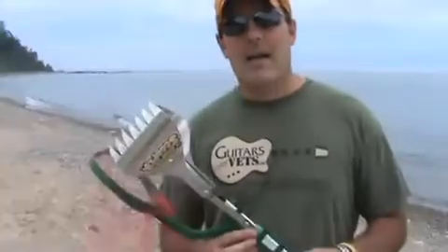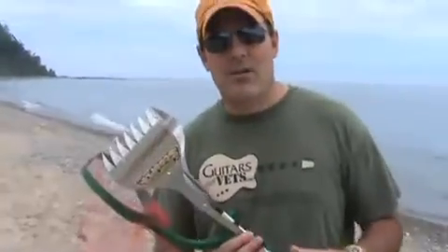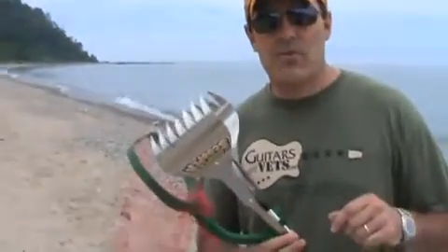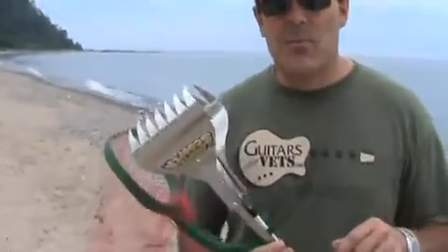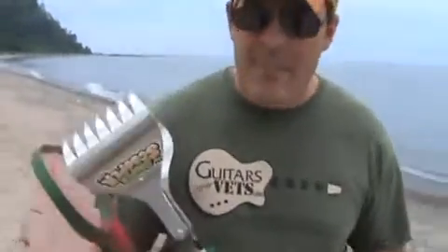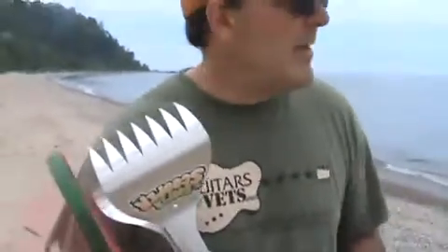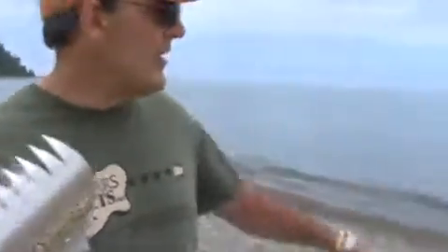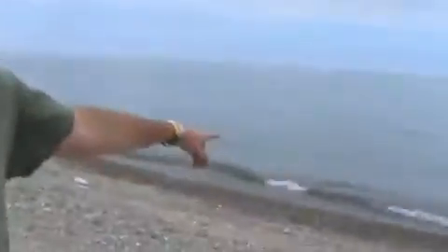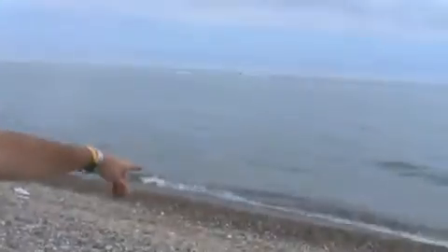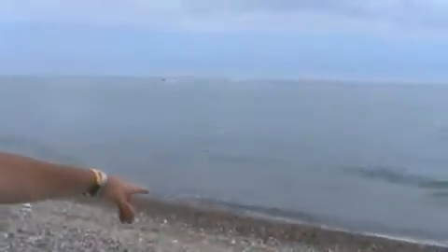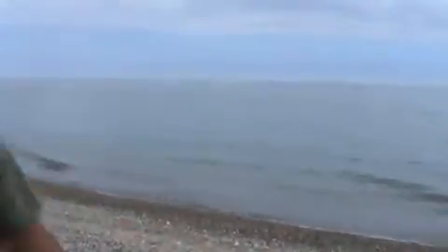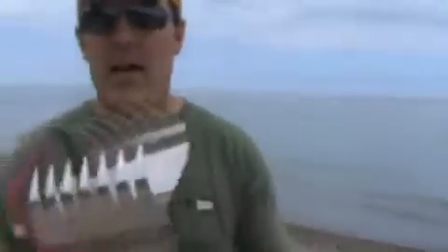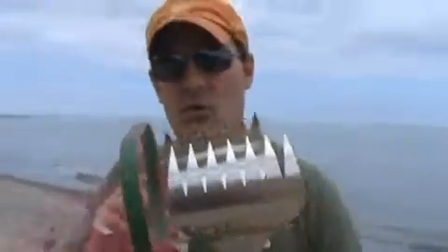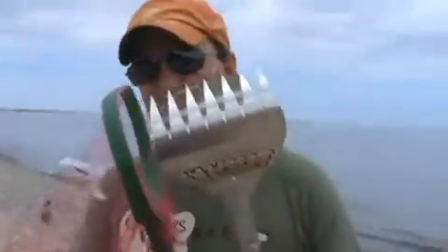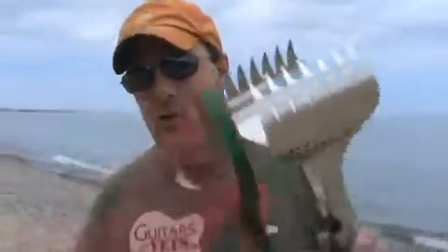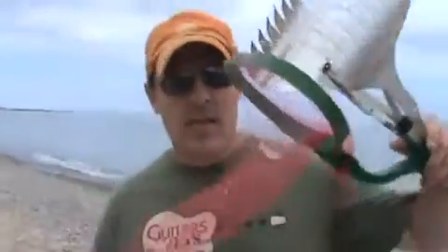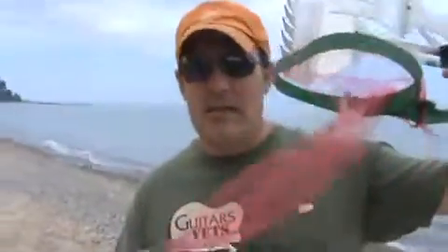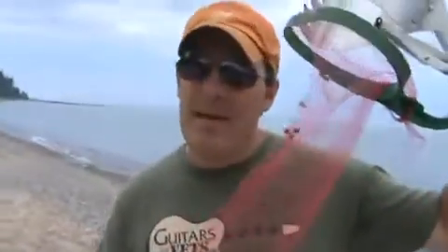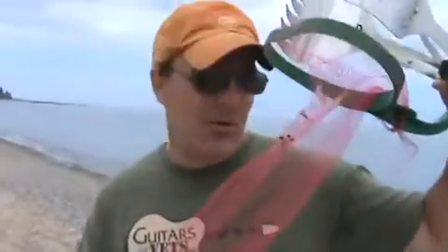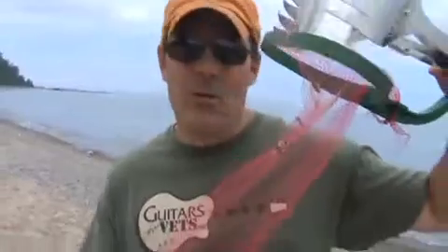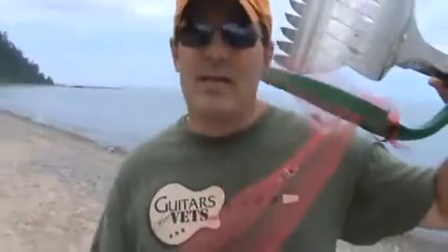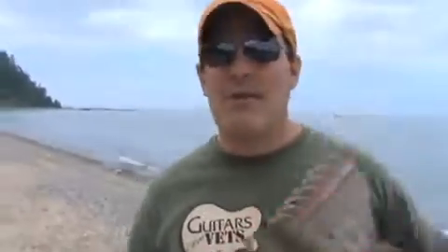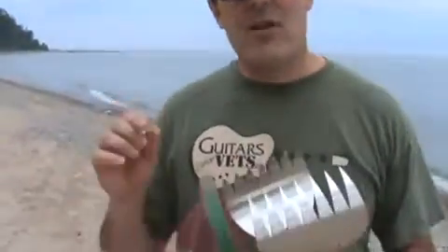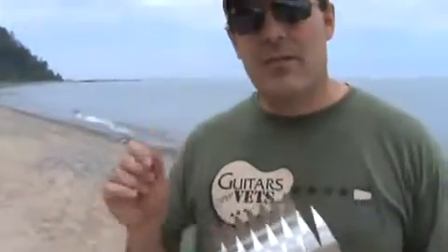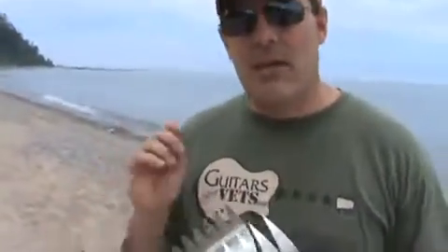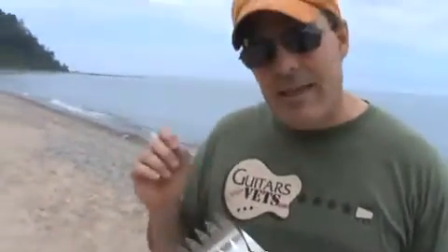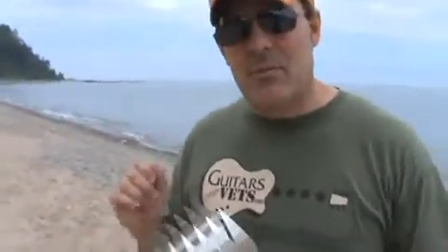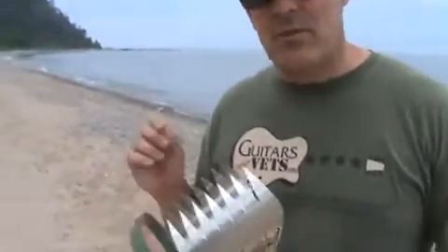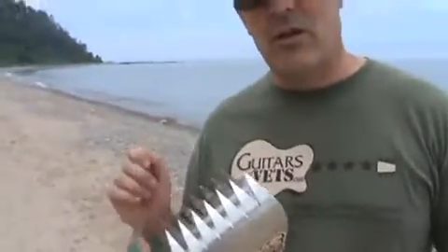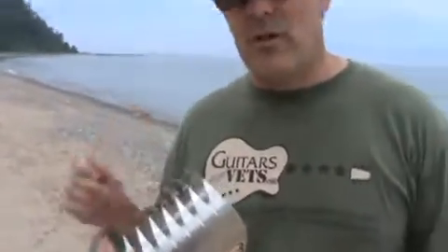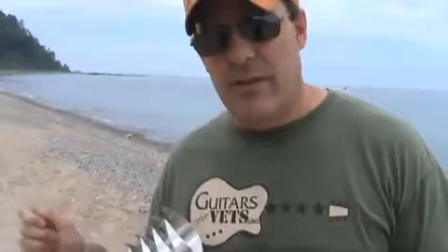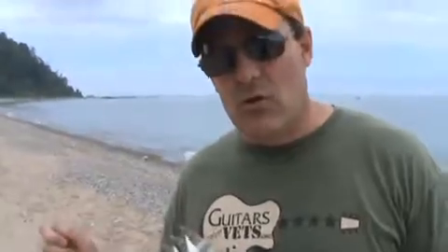Hi, I'm Mark here with the Super Scooper, and I'm on the beaches of Lake Michigan today to demonstrate how this Super Scooper bag holder and a simple bag that can hold oranges can be a valuable difference maker in cleaning up the beaches with the current oil spill in the Gulf Coast.